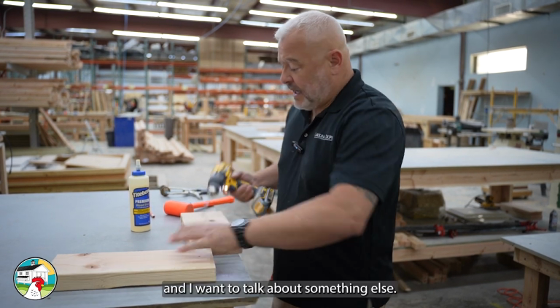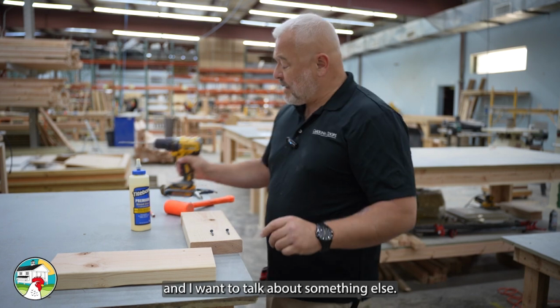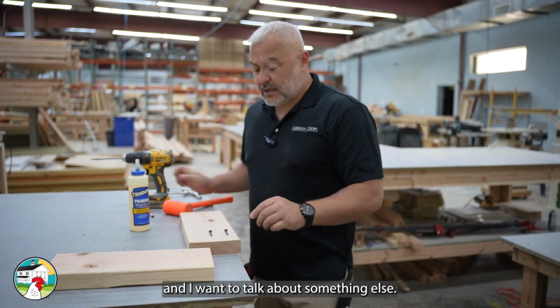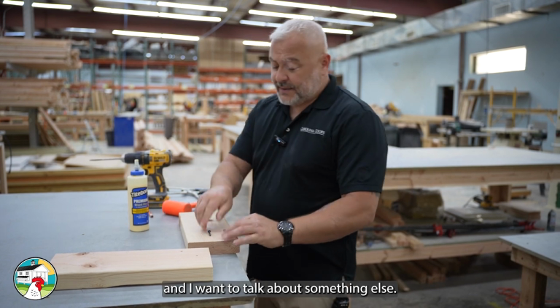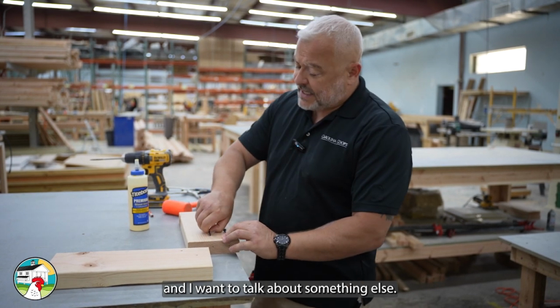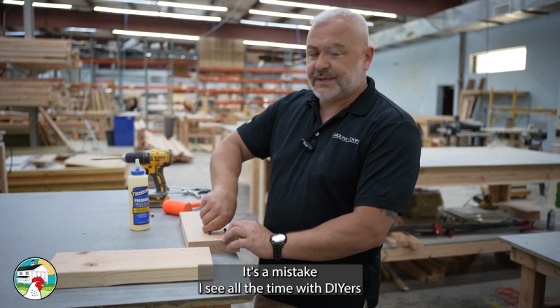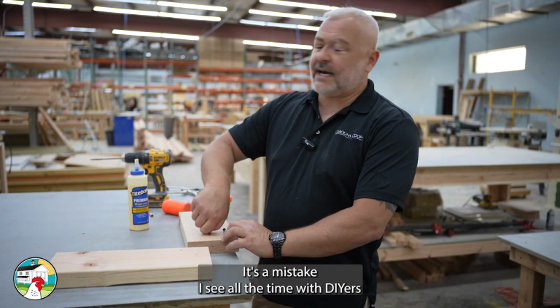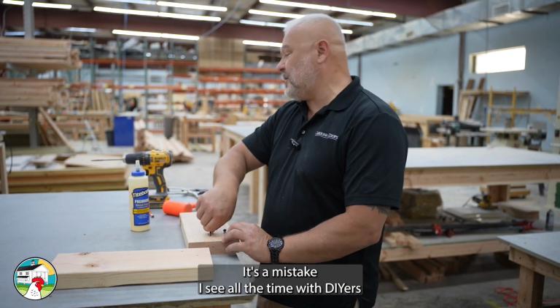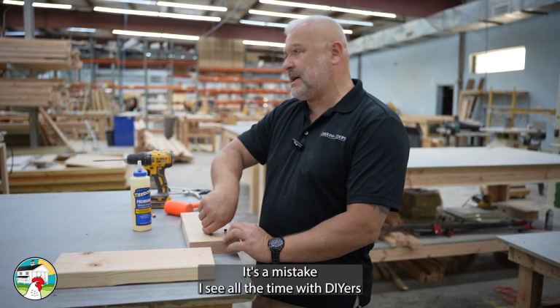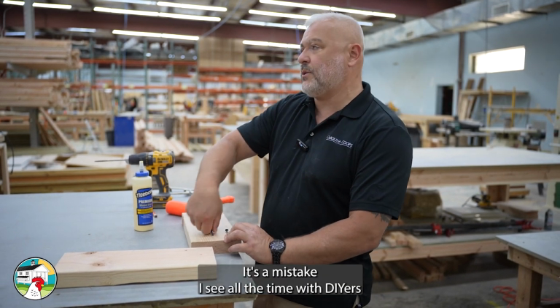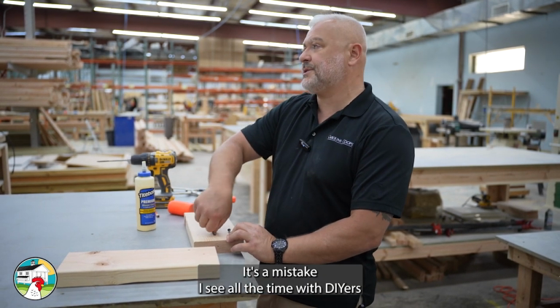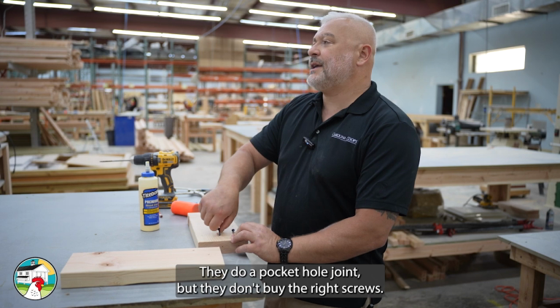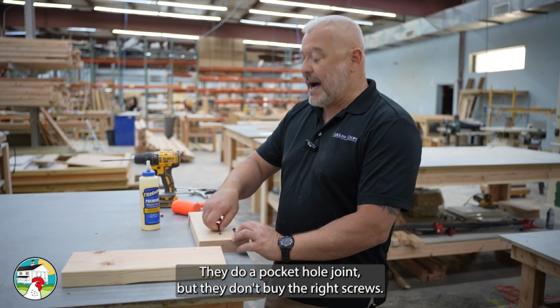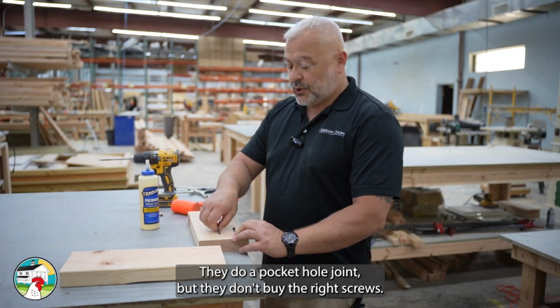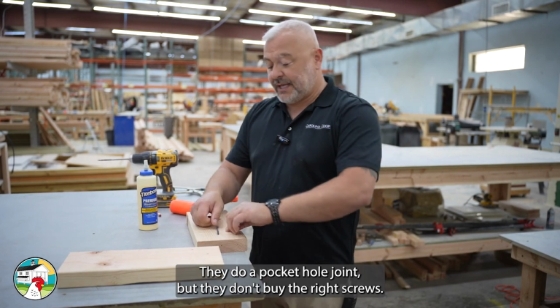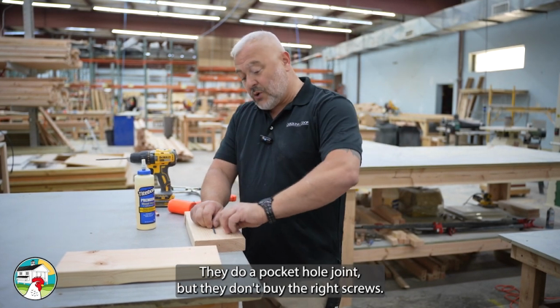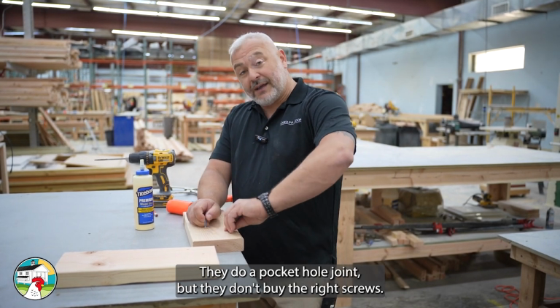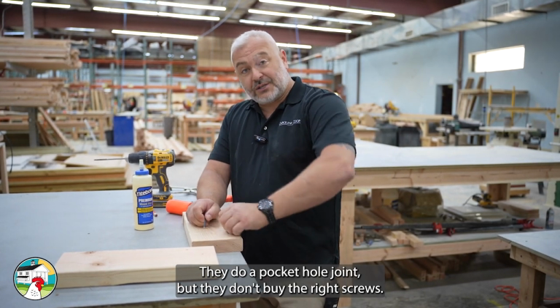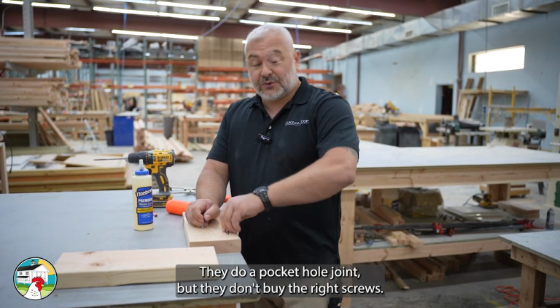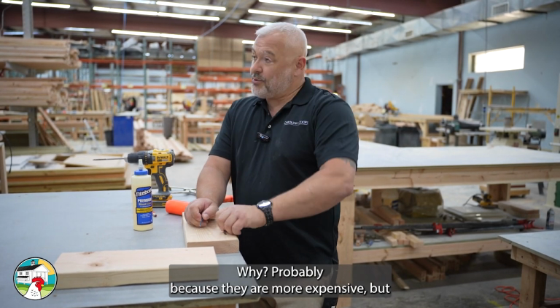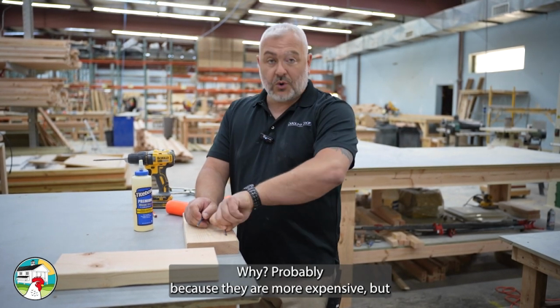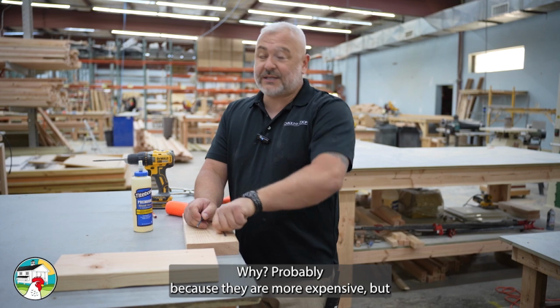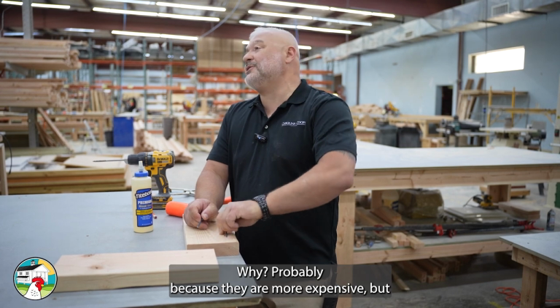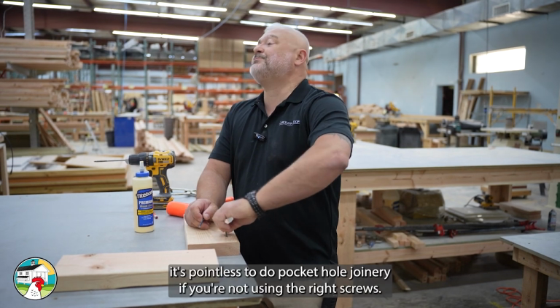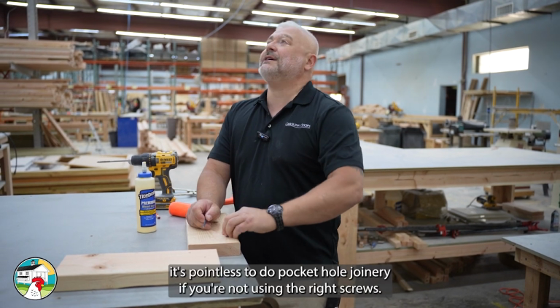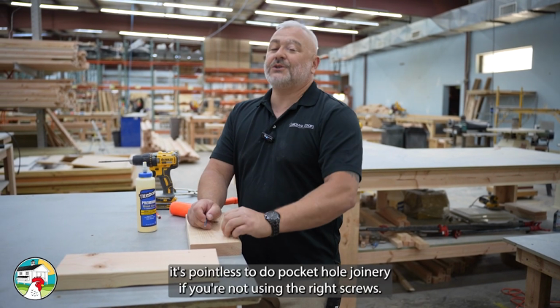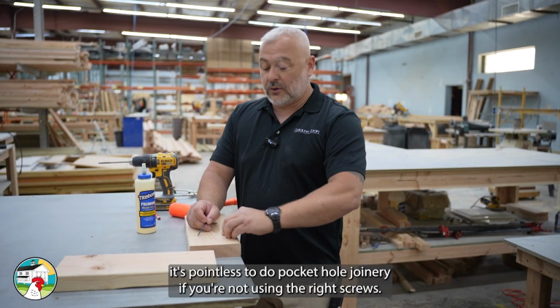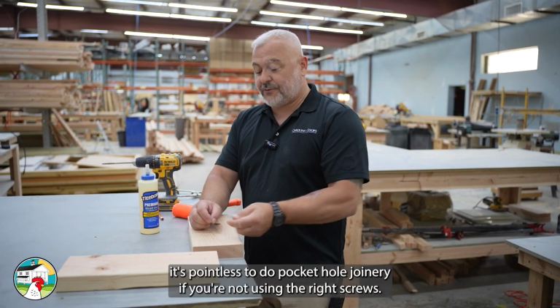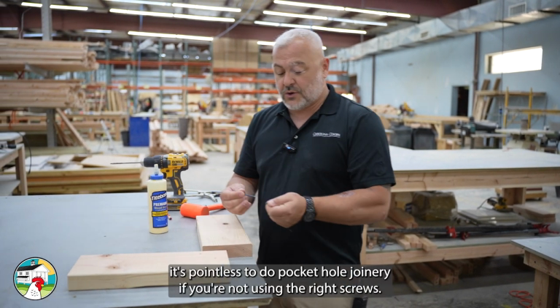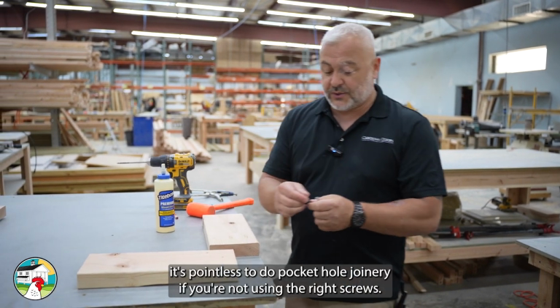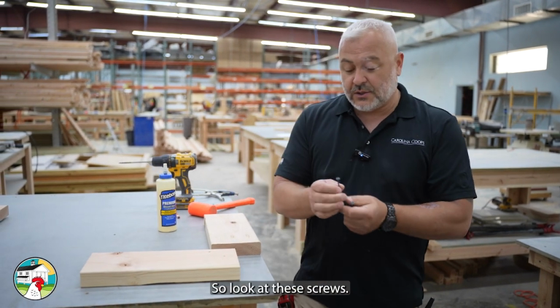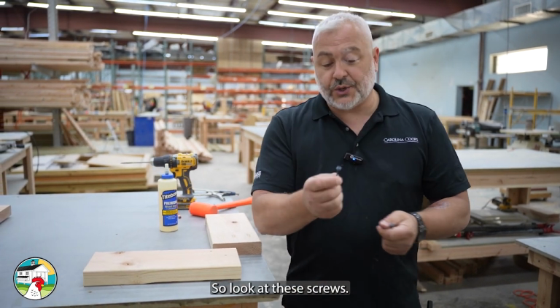I want to talk about a mistake I see all the time with DIYers: they do a pocket hole joint but they don't buy the right screws — probably because they're more expensive. But it's pointless to do pocket hole joinery if you're not using the right screws. Look at these screws — the head is a pan head, and you have to understand why that matters.